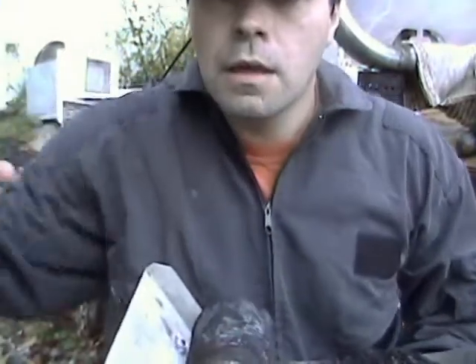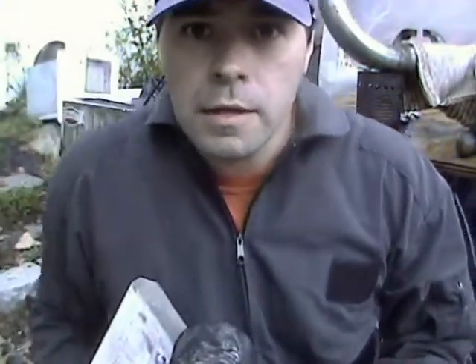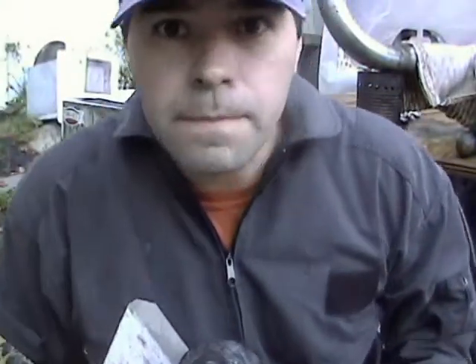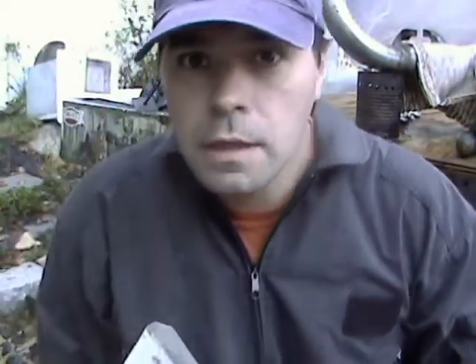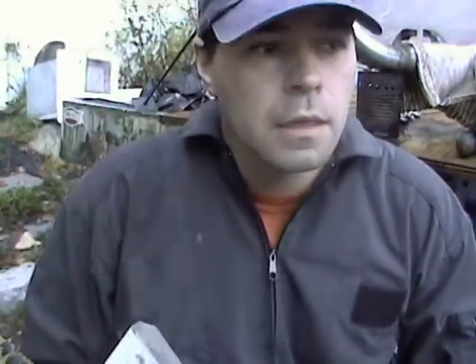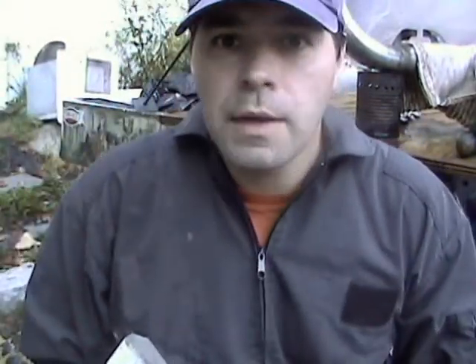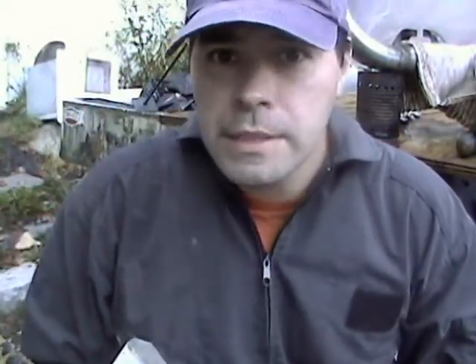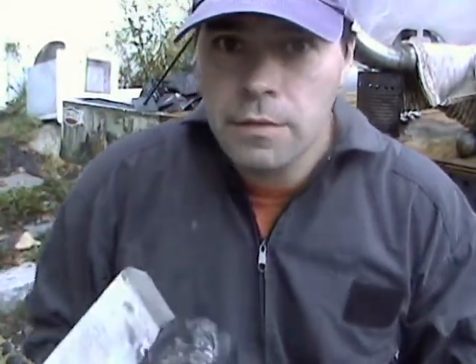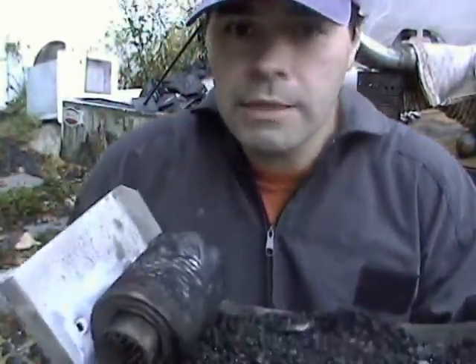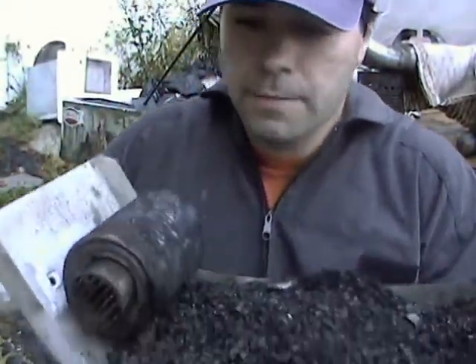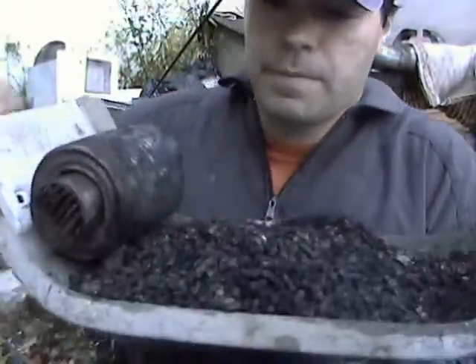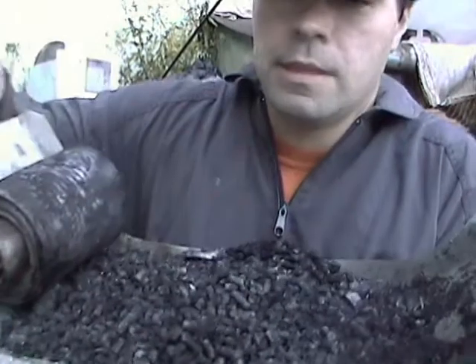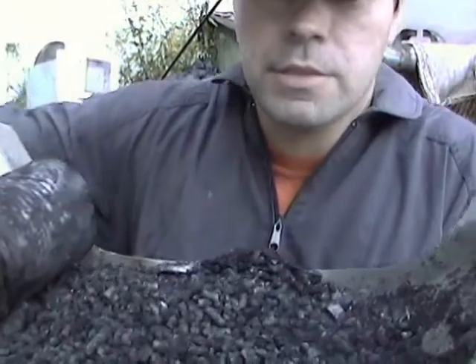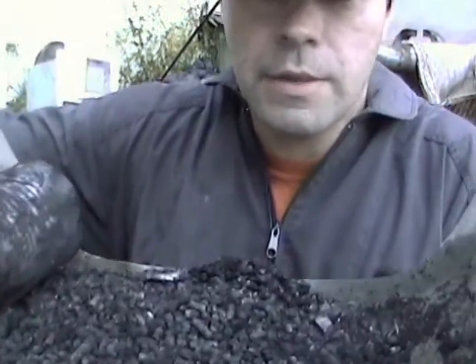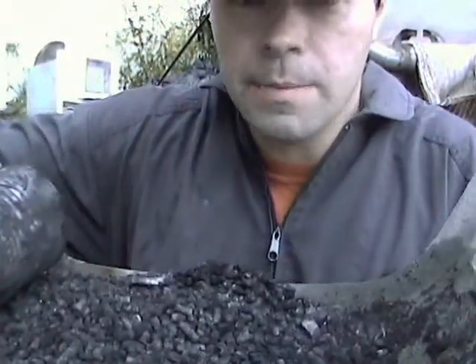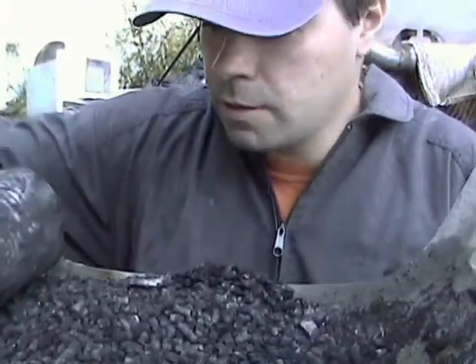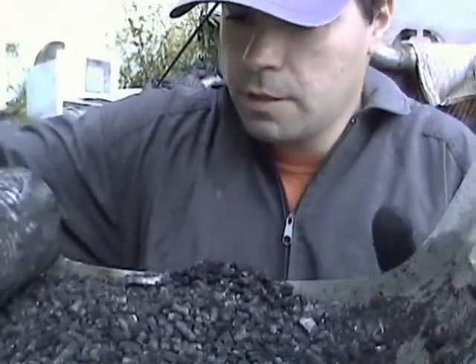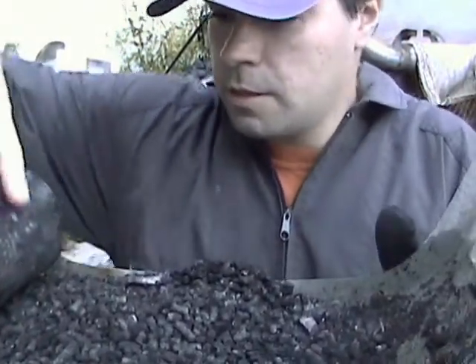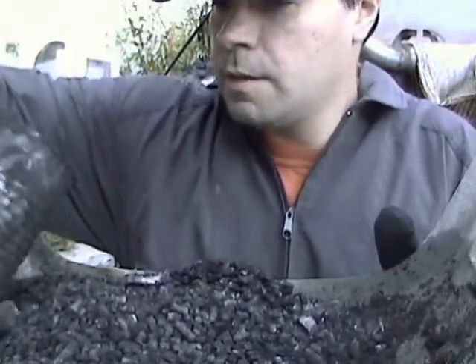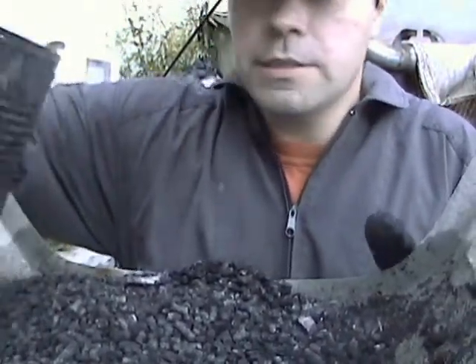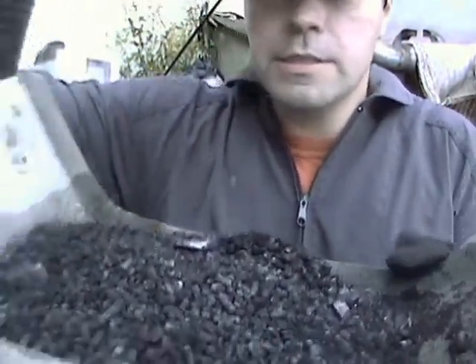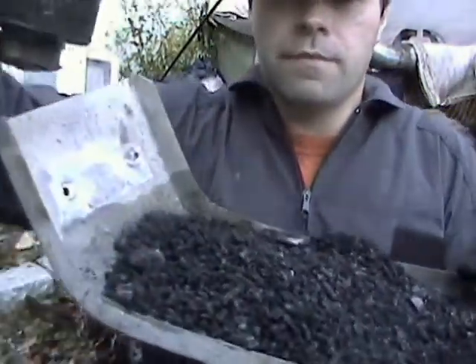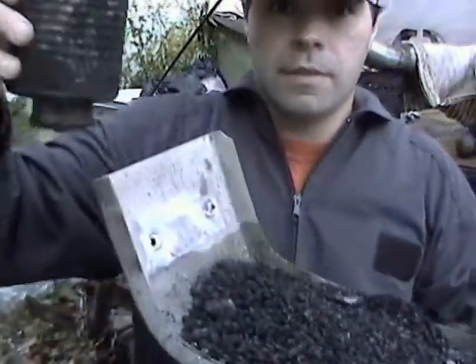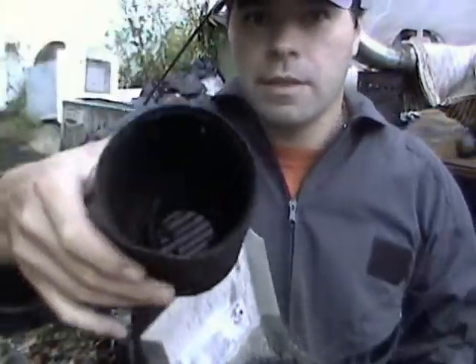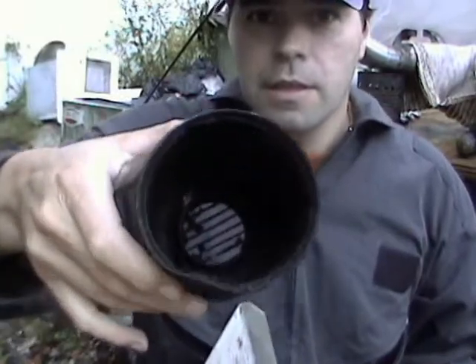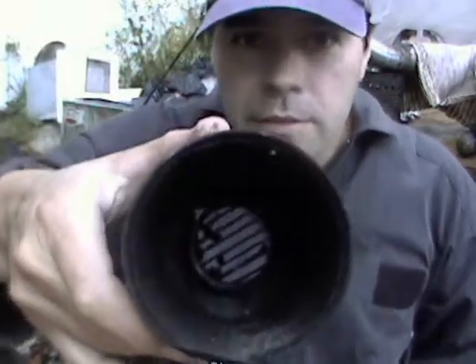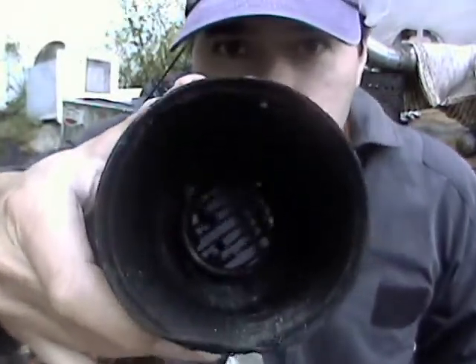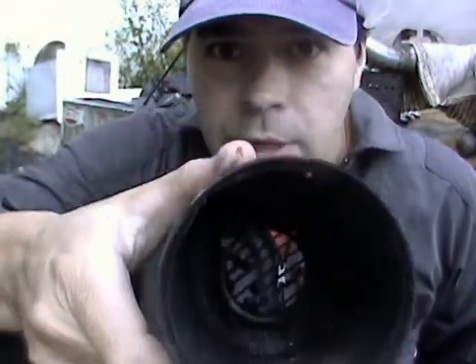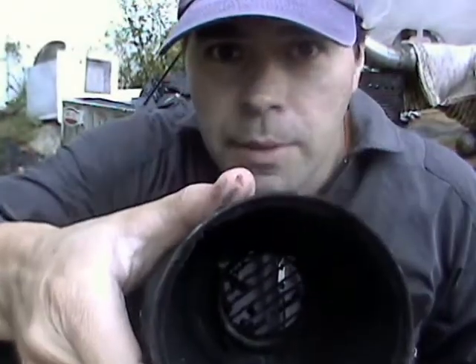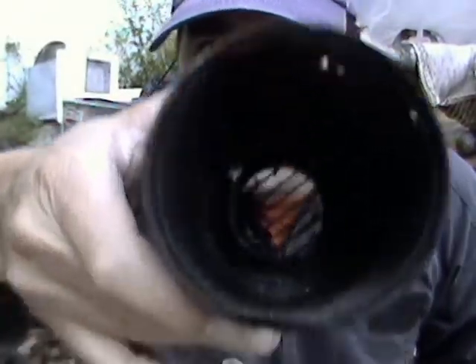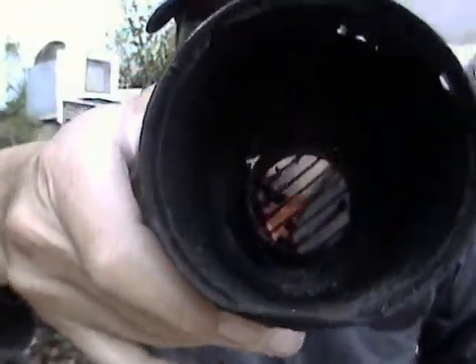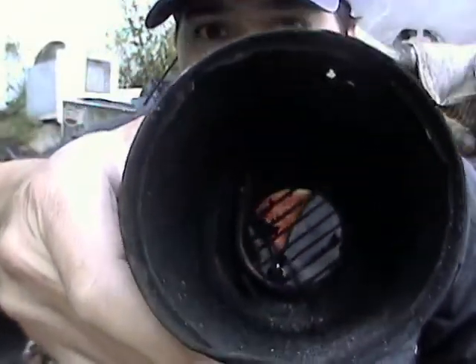Here's my representation of the wood gasifier, and I'll show you how I set it up. It basically just consists of this, which is where everything burns — pyrolysis and so on.